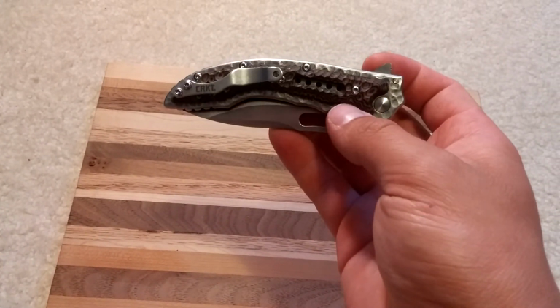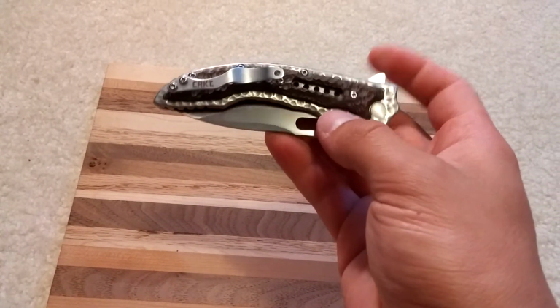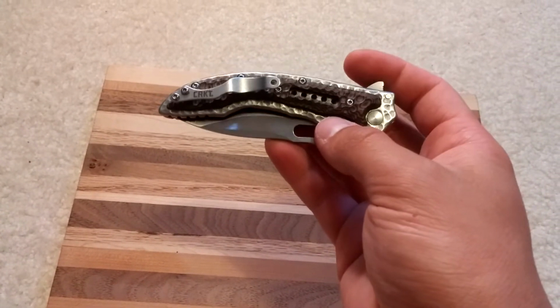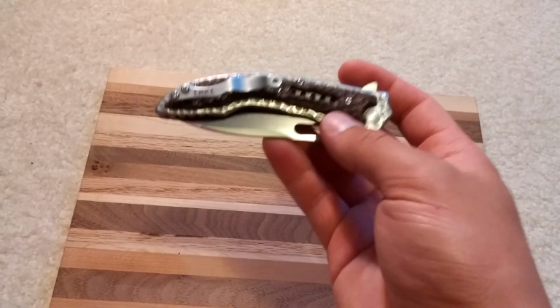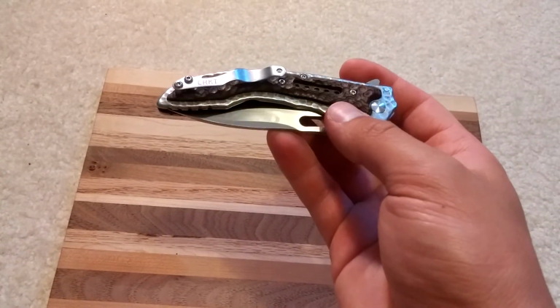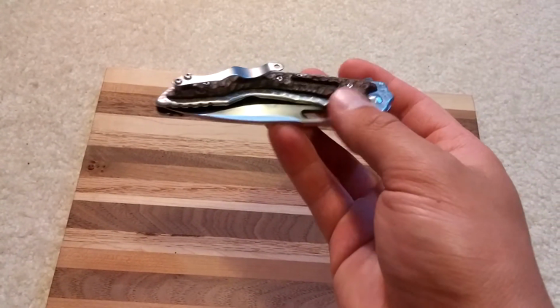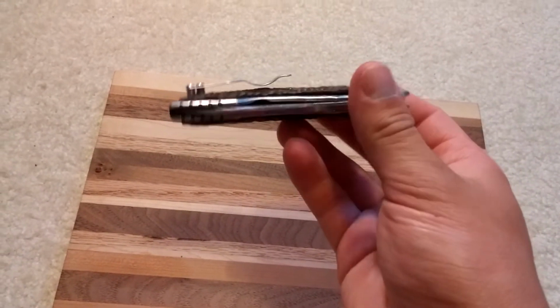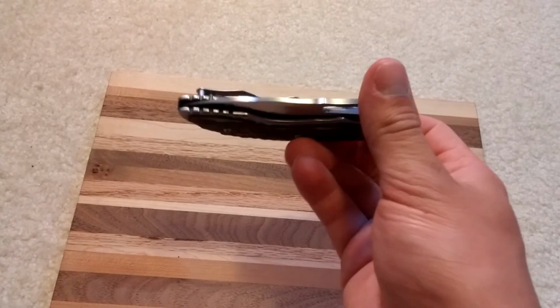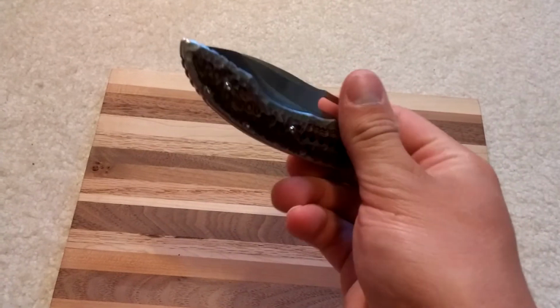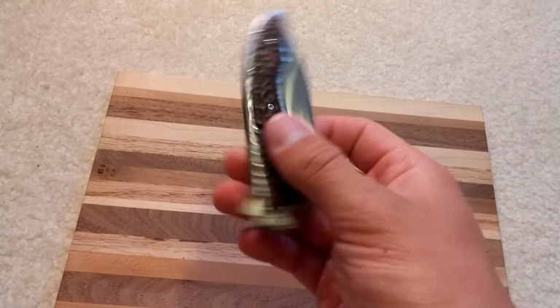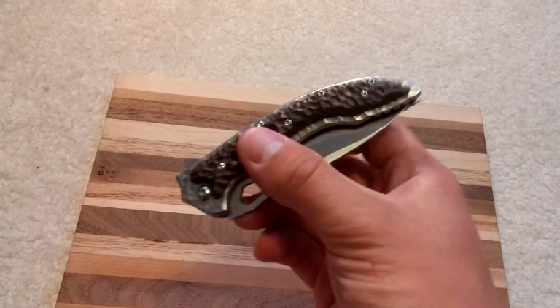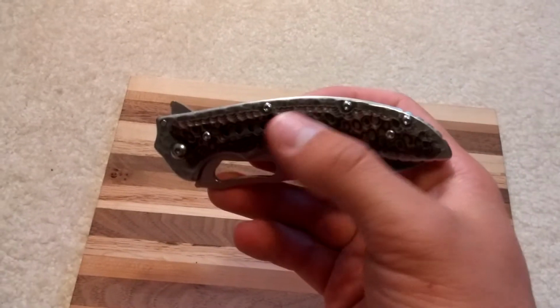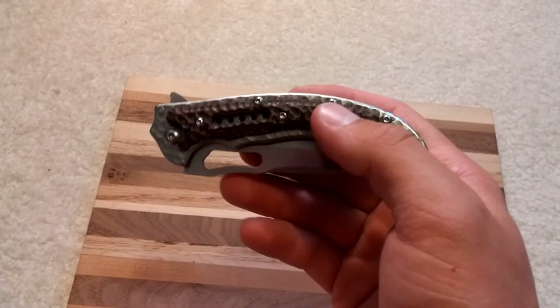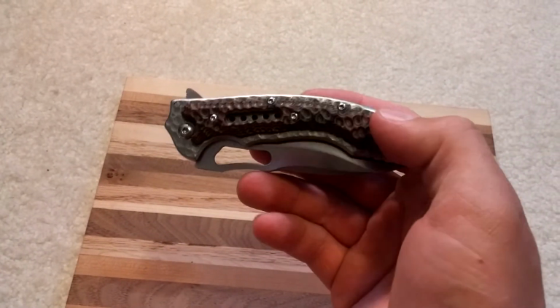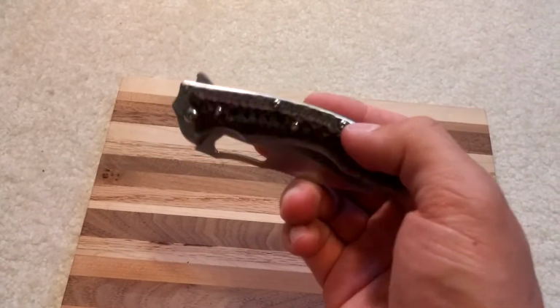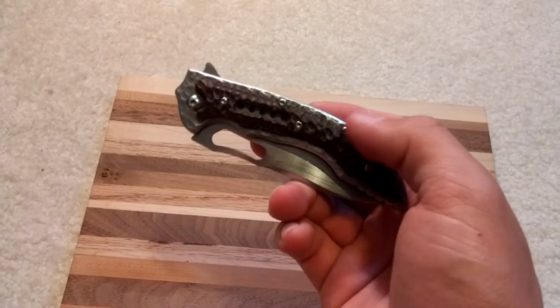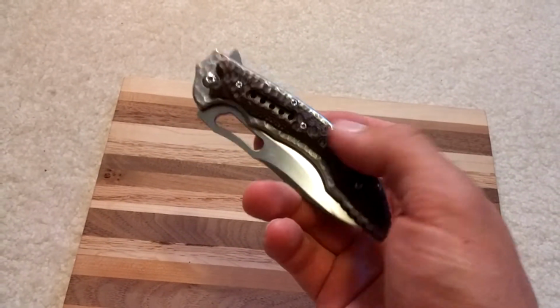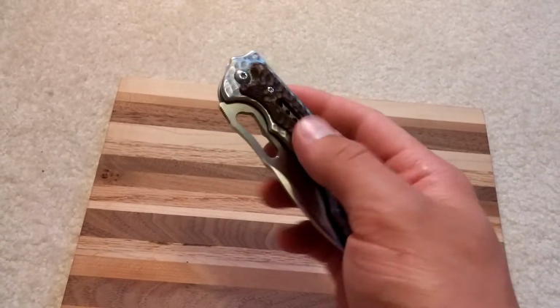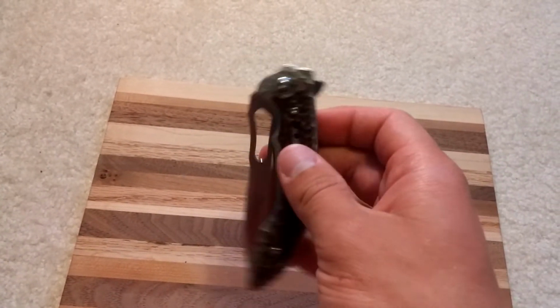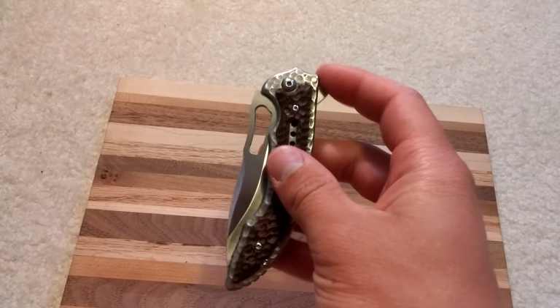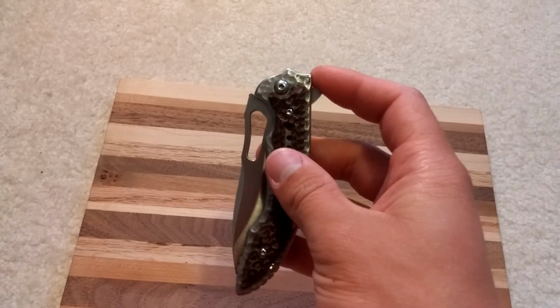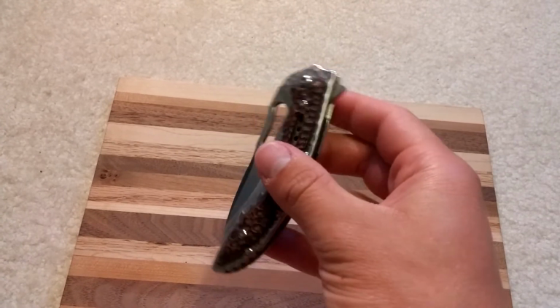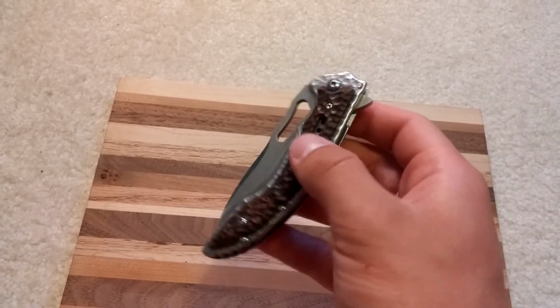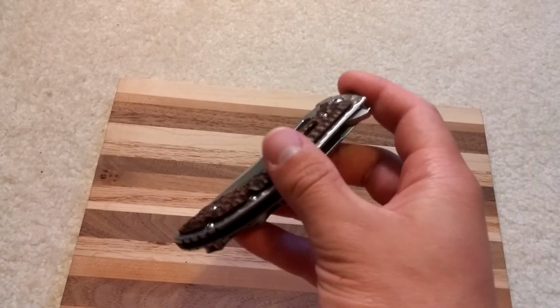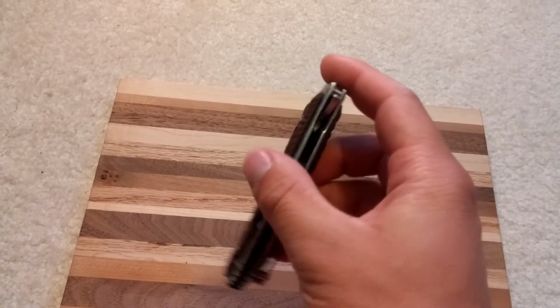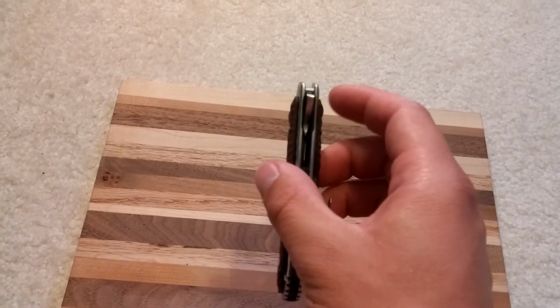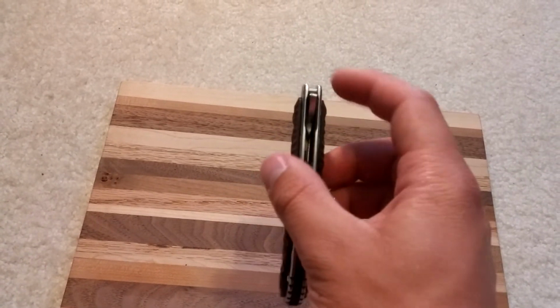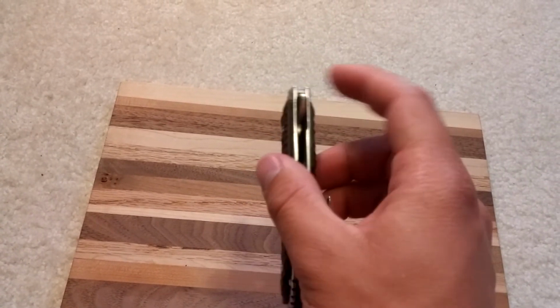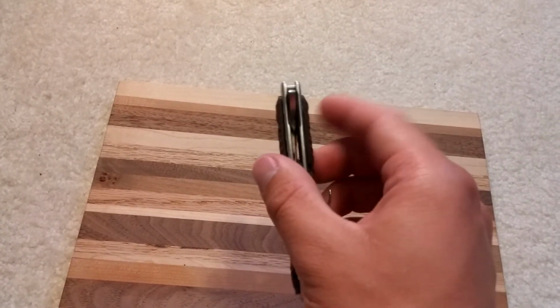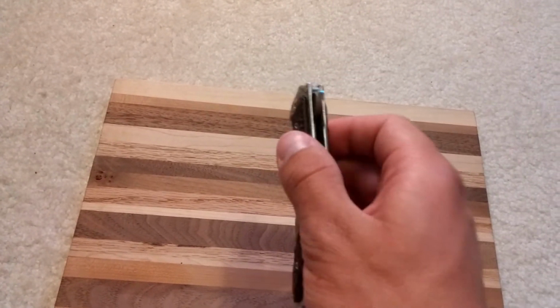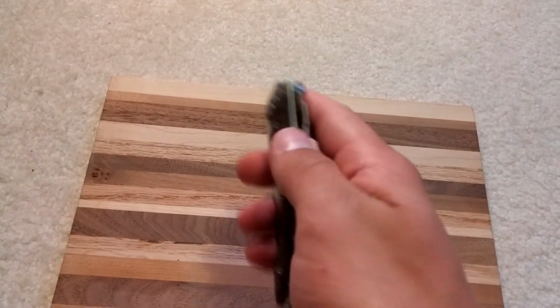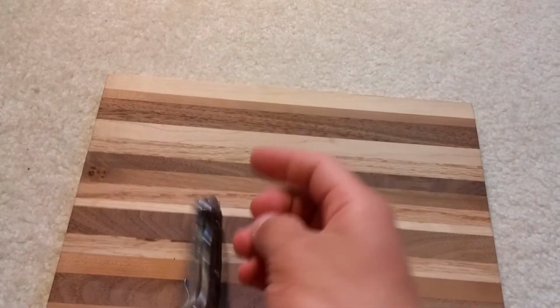I actually saw Colt Toy Lovers' video on this knife. He took the scales off and it actually looked alright without them. If you don't like the look of the G10 scales, you can just take them off and have the bare steel.